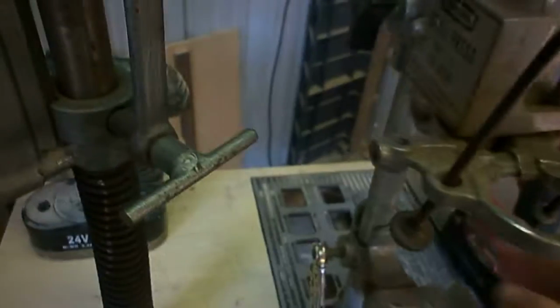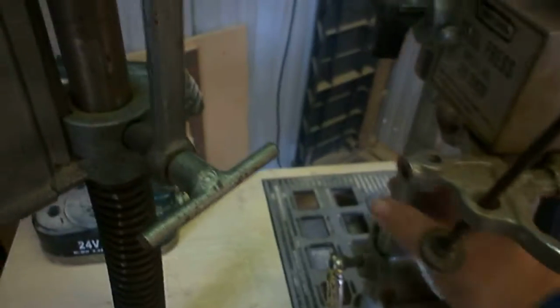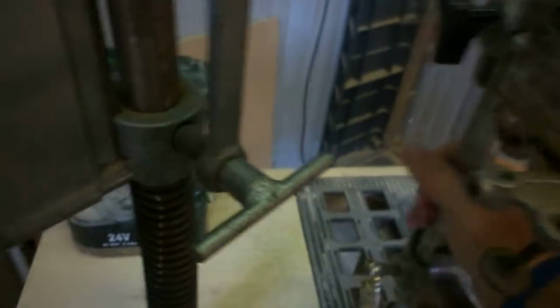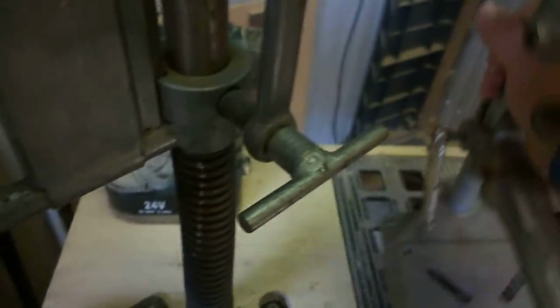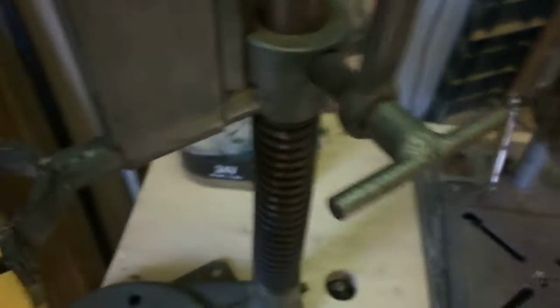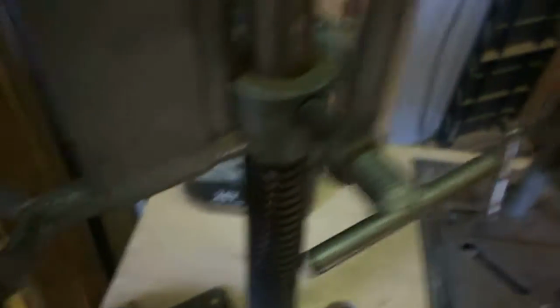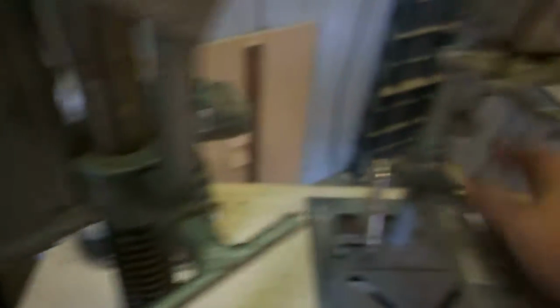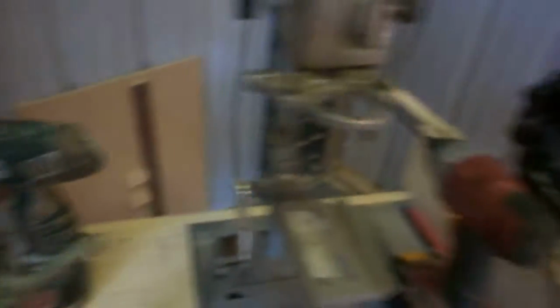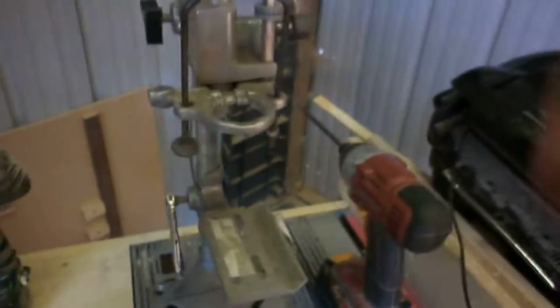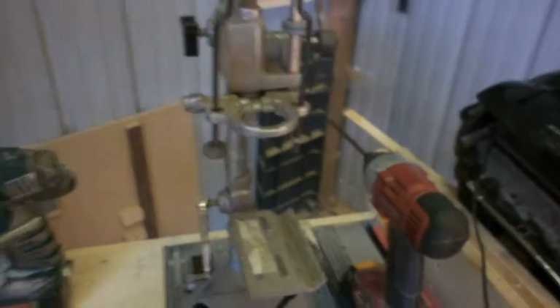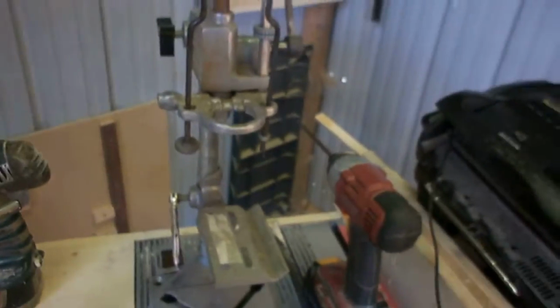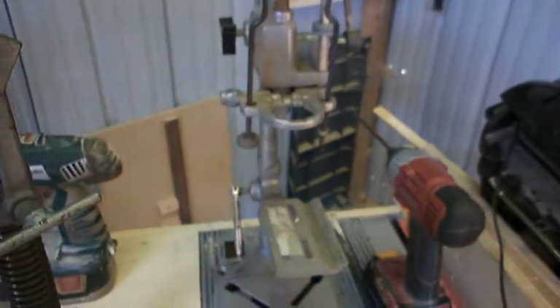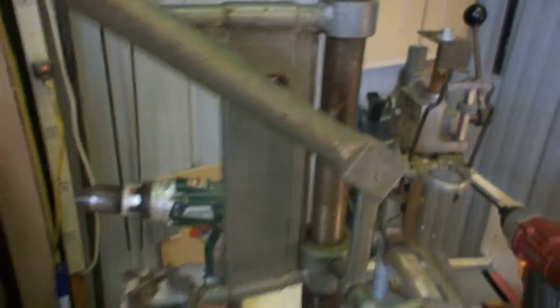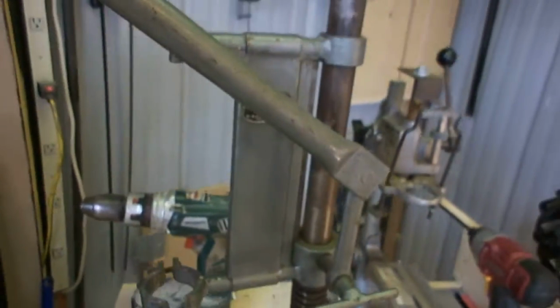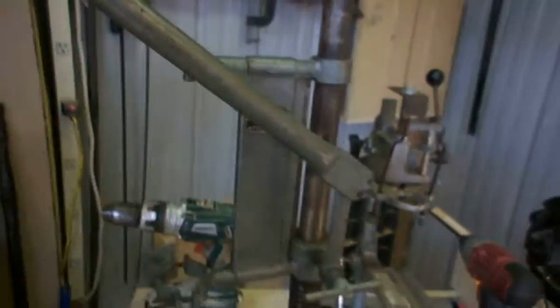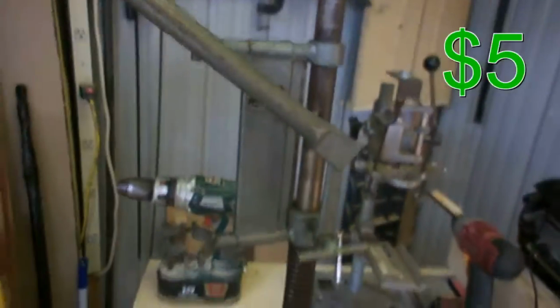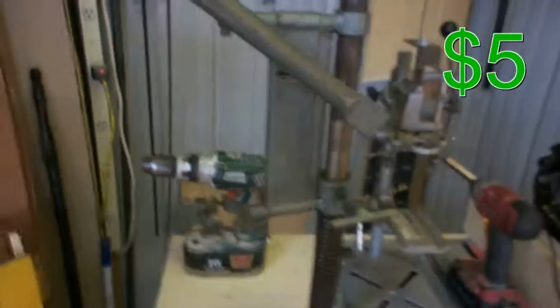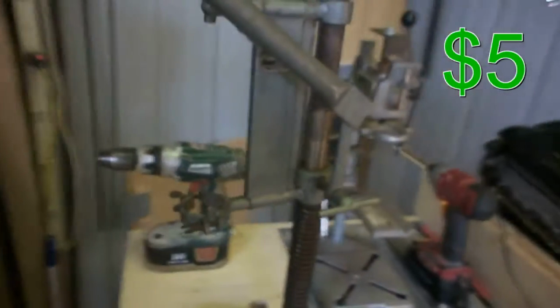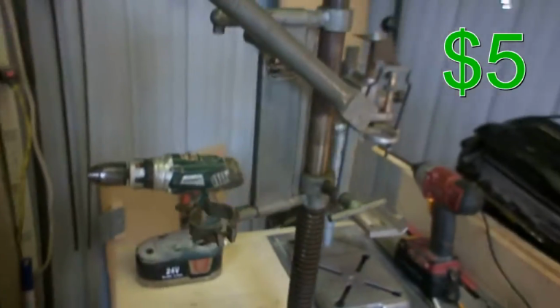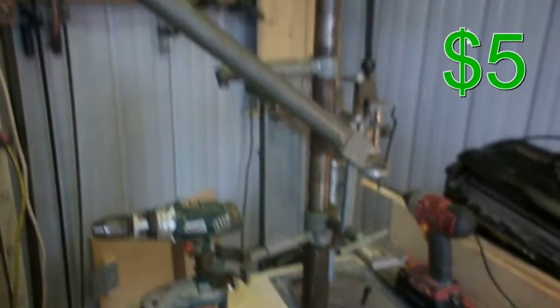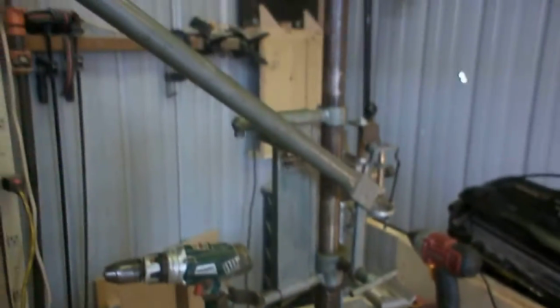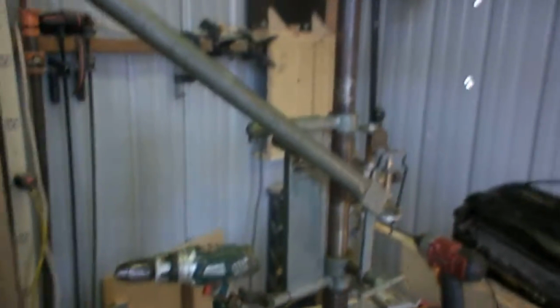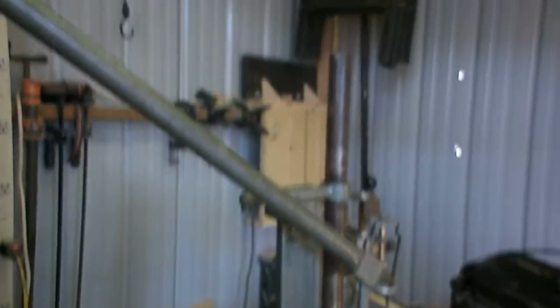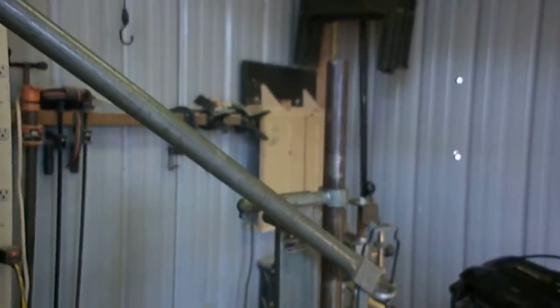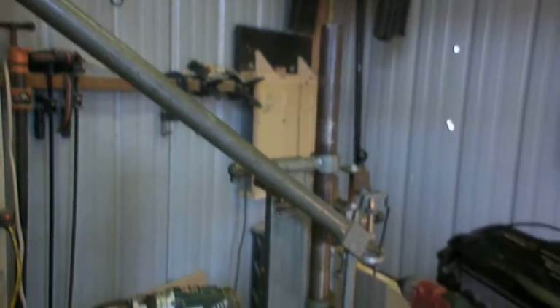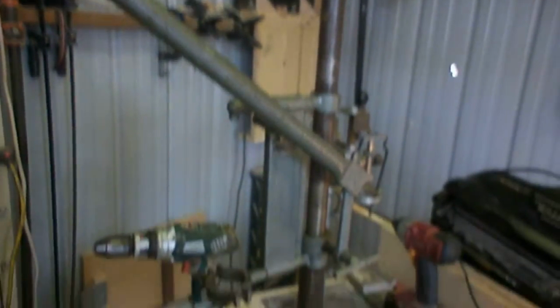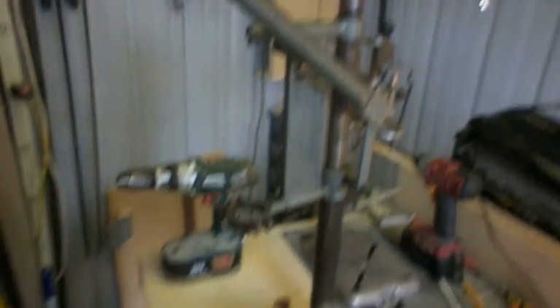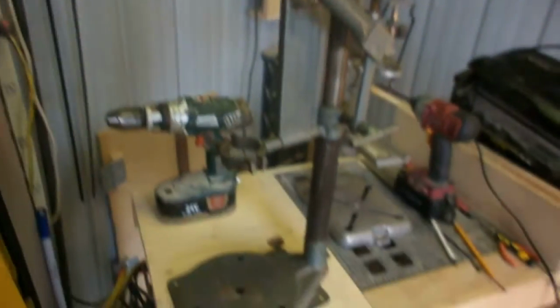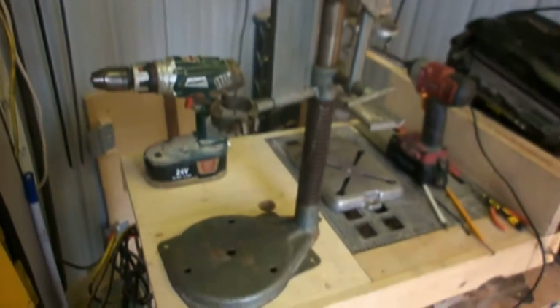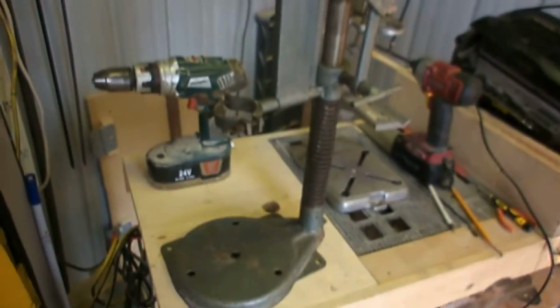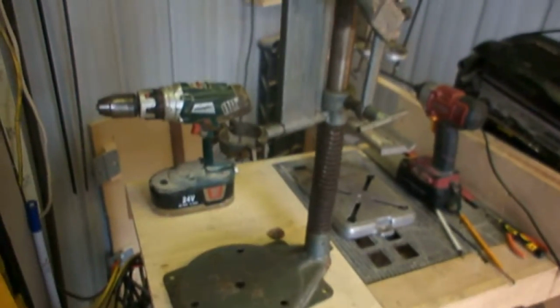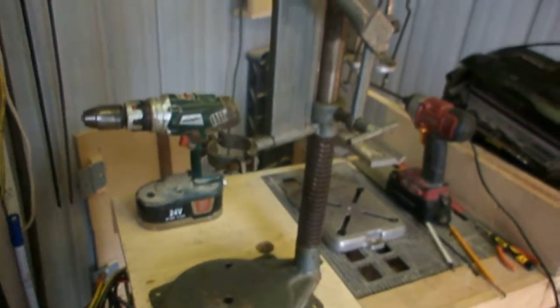I saved a little bit of dough this past weekend when I picked up these two hand drill presses. I'm going to focus on the bigger of the two in this video, since I'm not yet sure what I'm going to do with the other one.